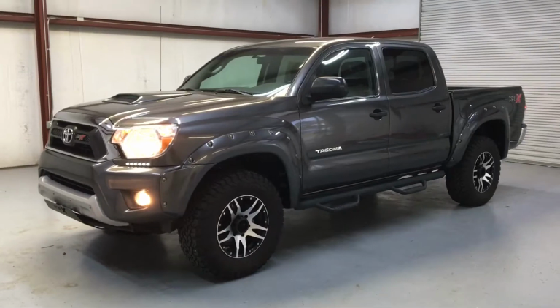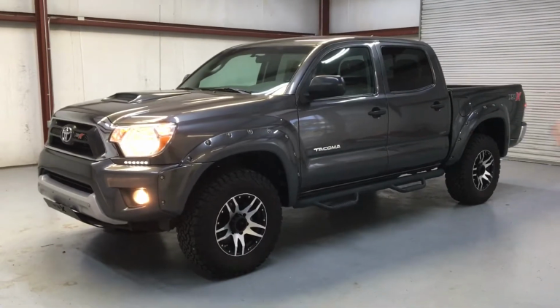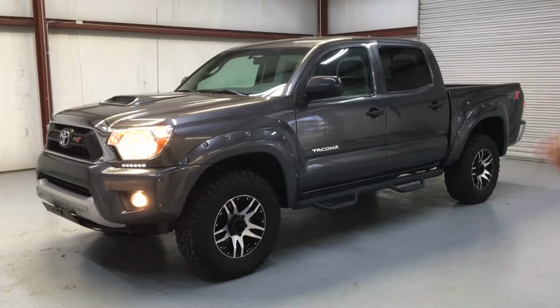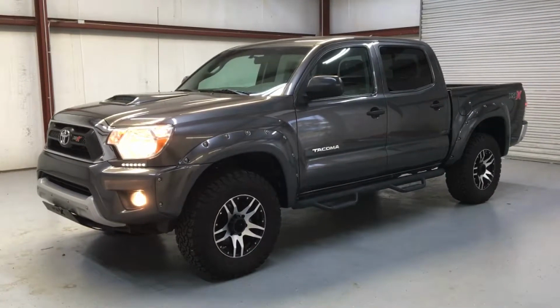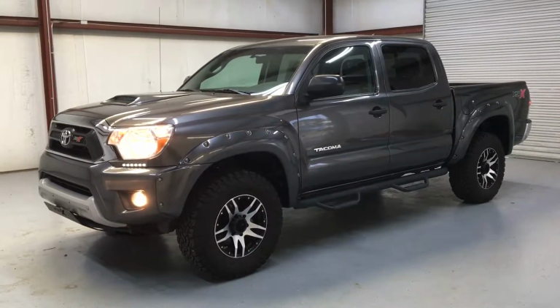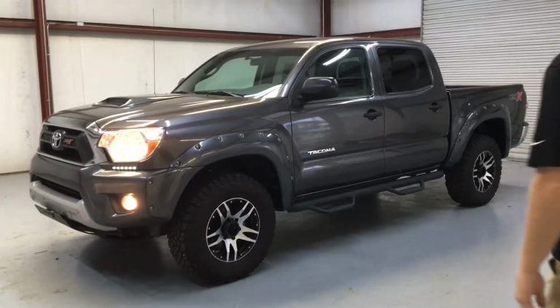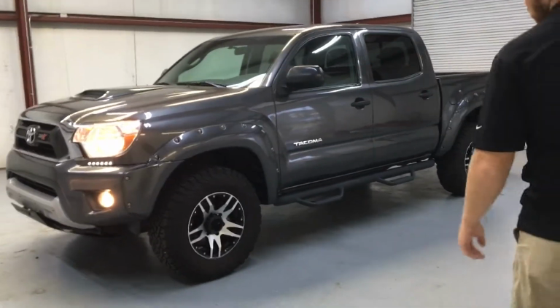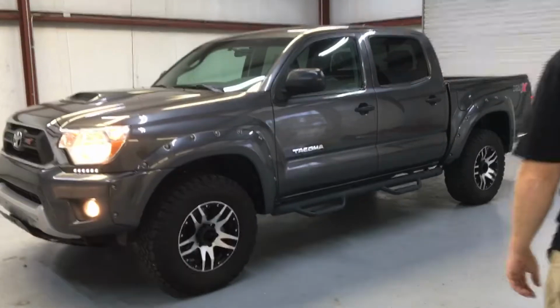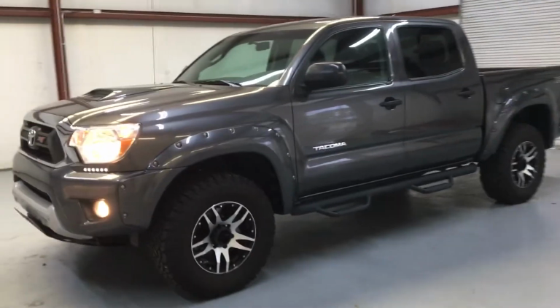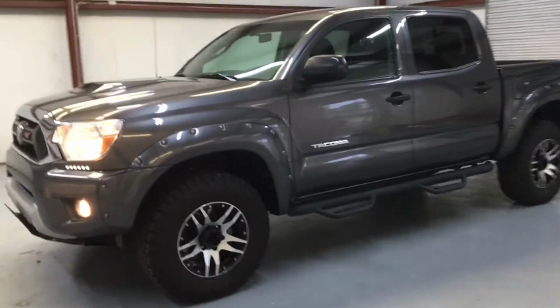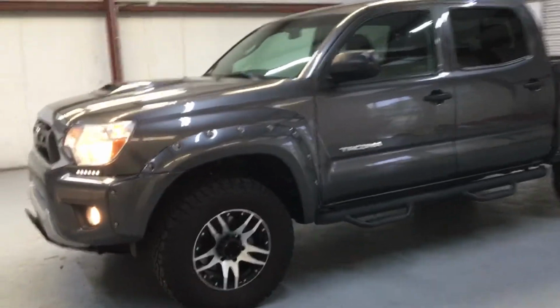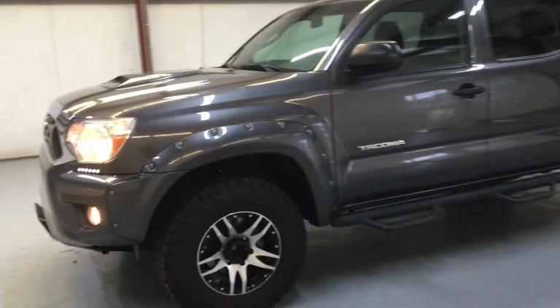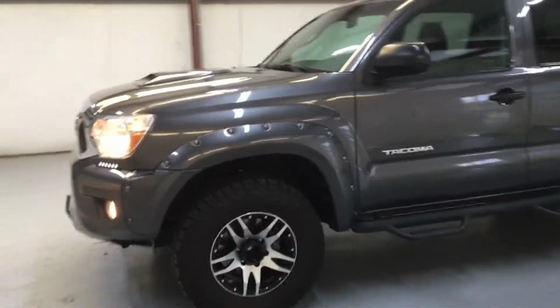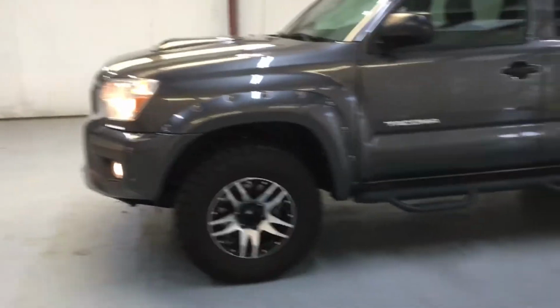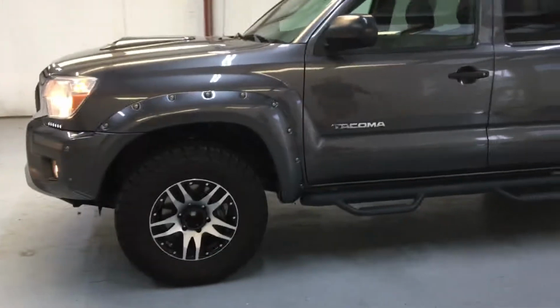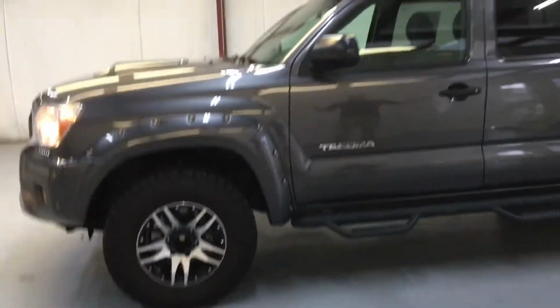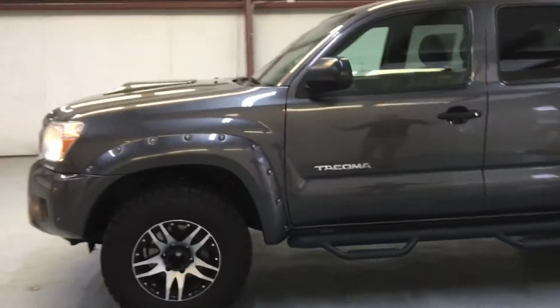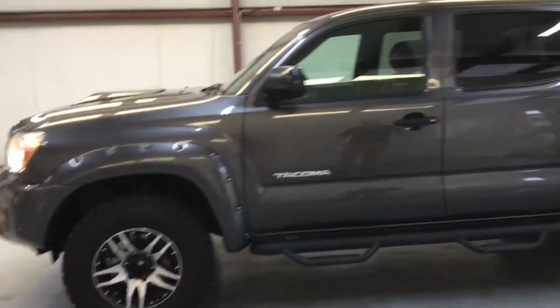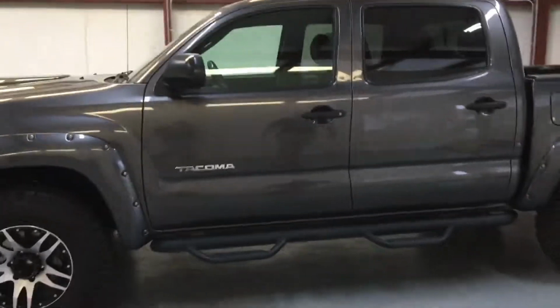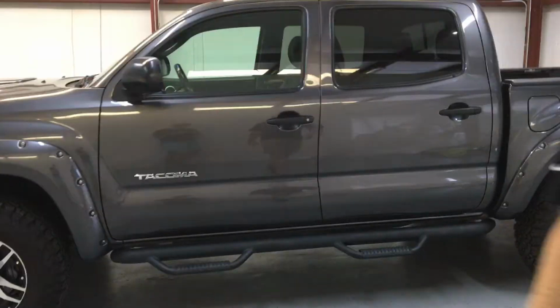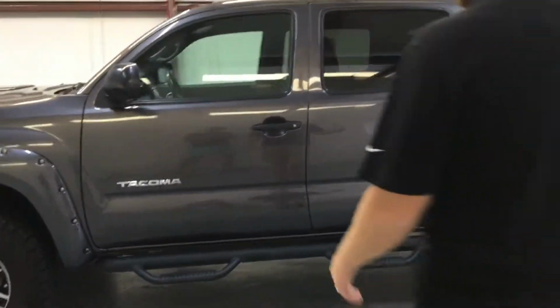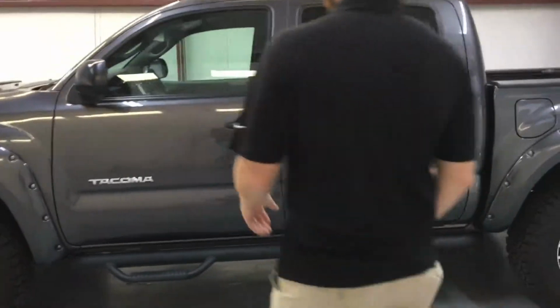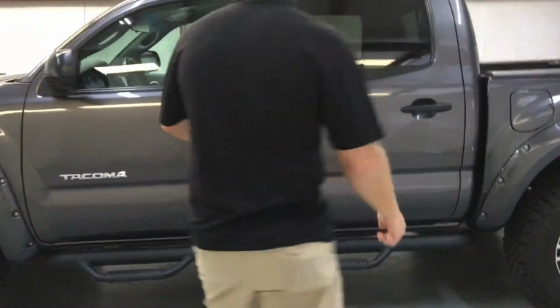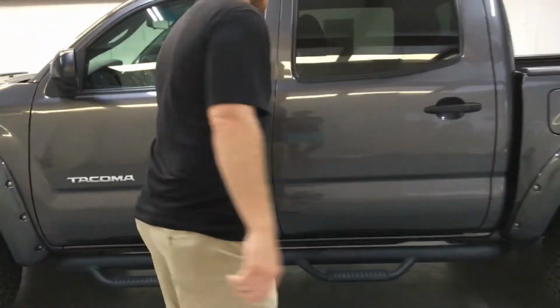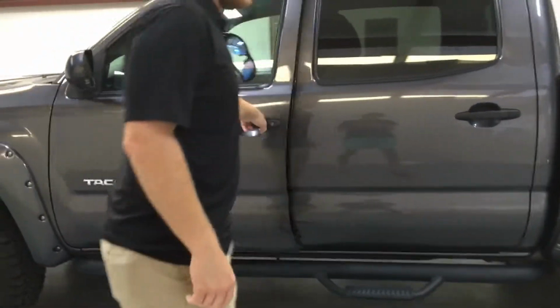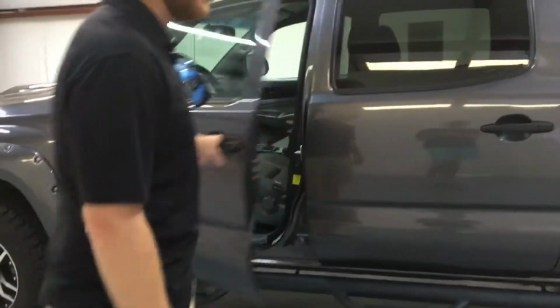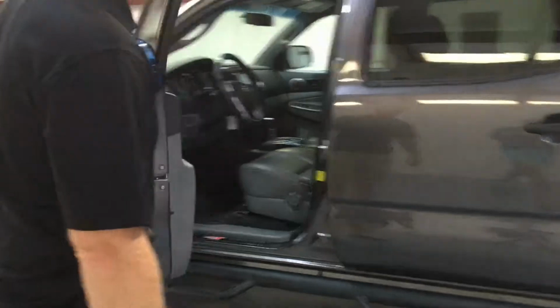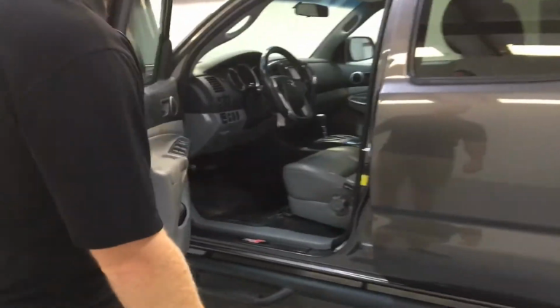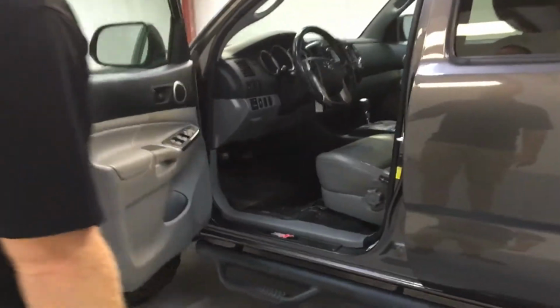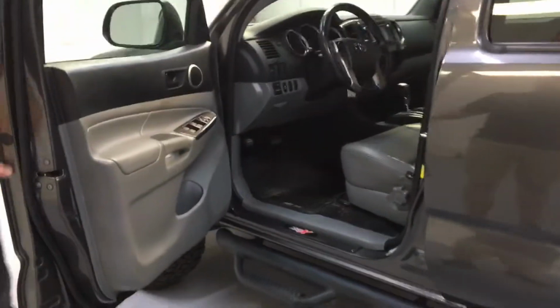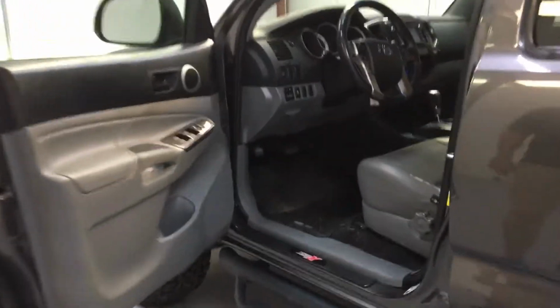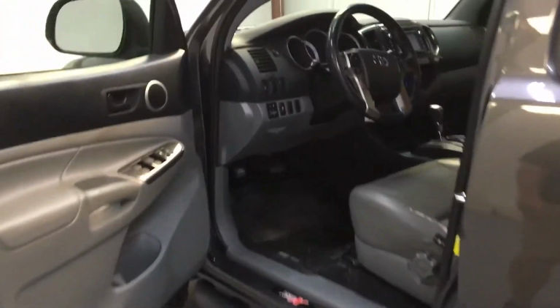It's got the brand new KO2s all the way around it, step bars, and it is the crew cab, so it's a full four-door. Leather seats, and it's got the XSP design on the headrest — real sporty look.